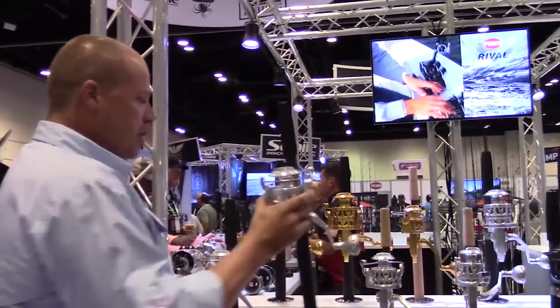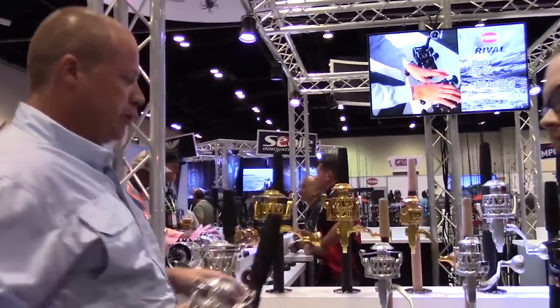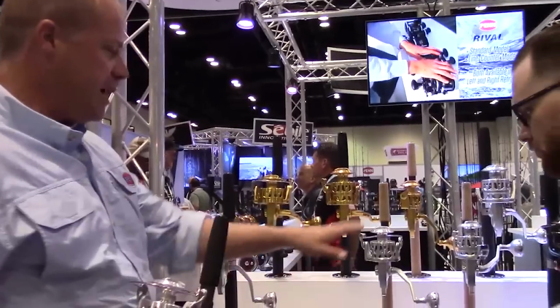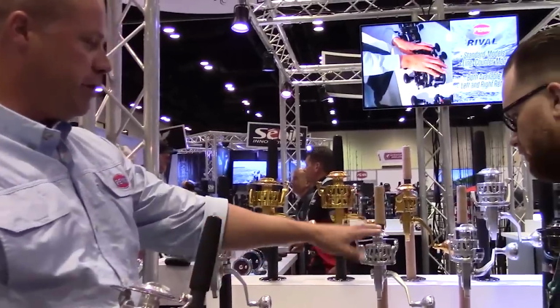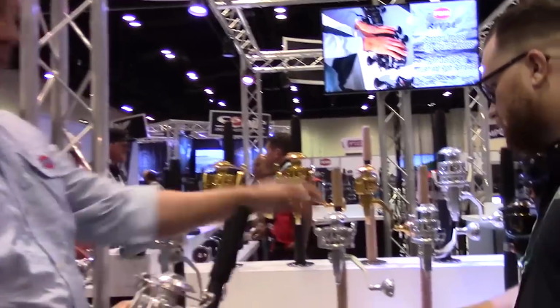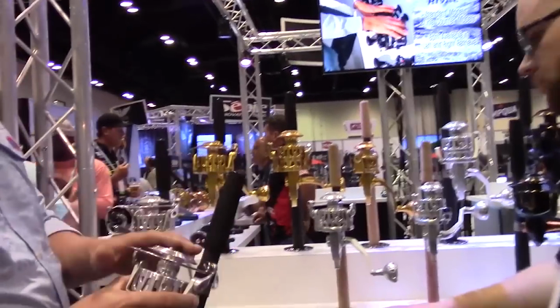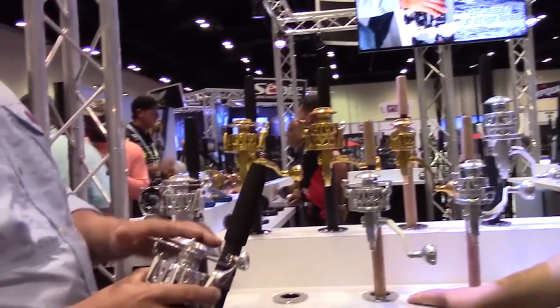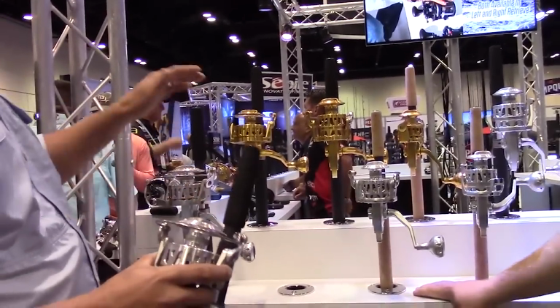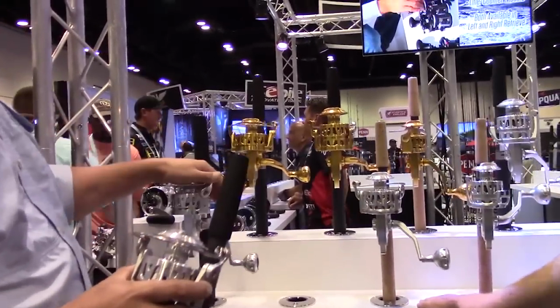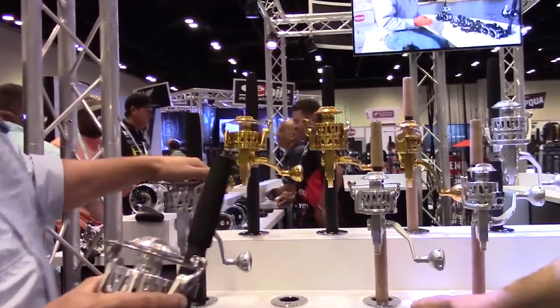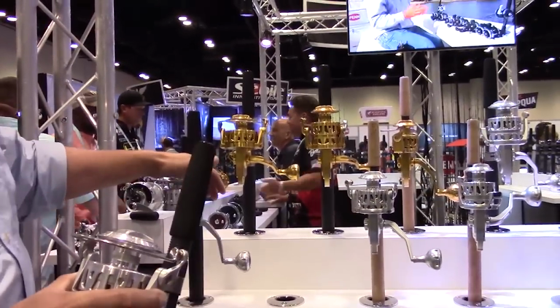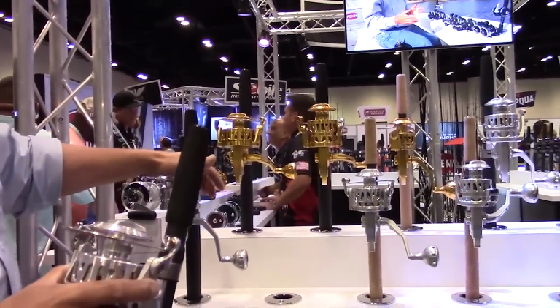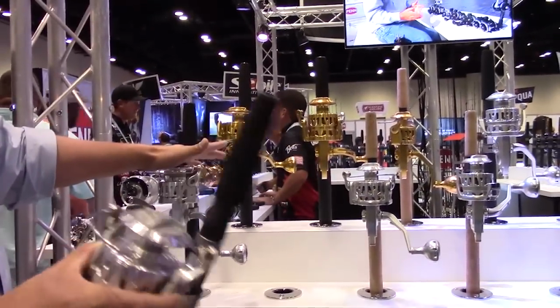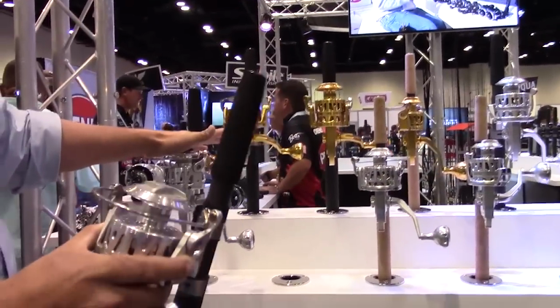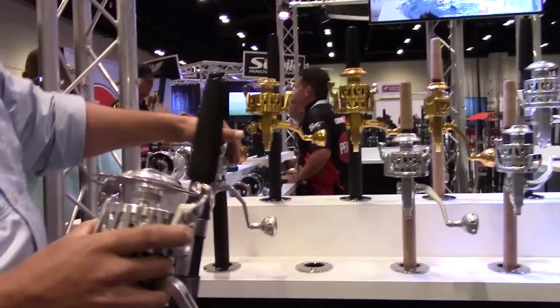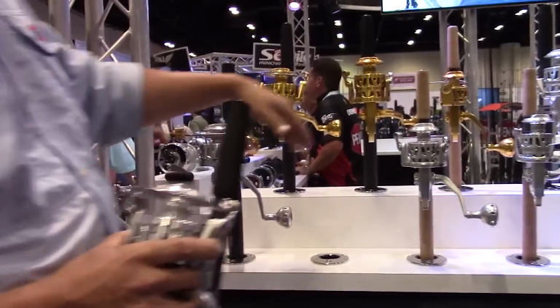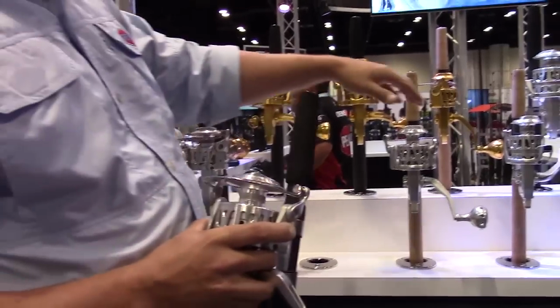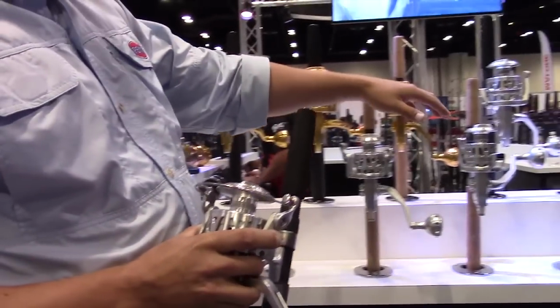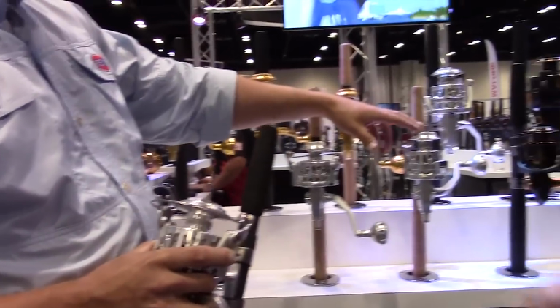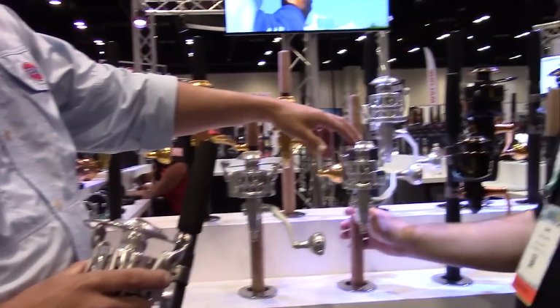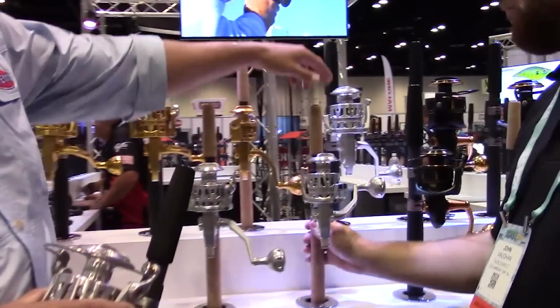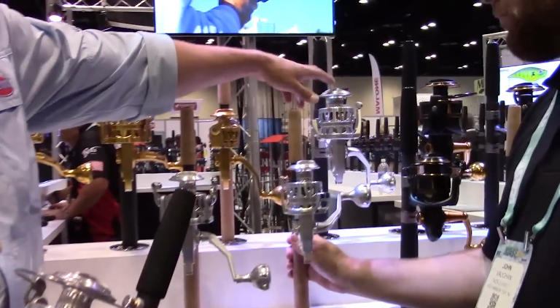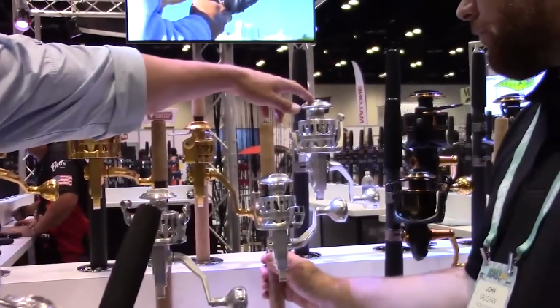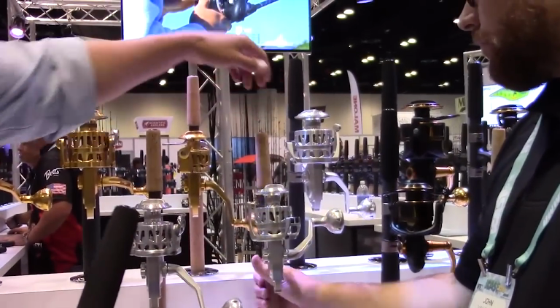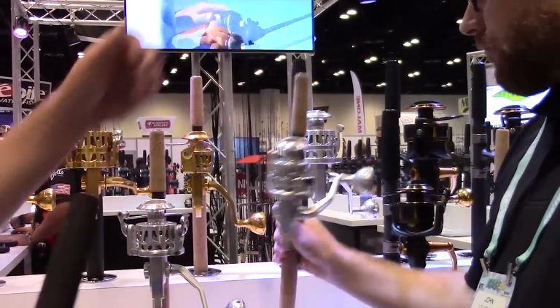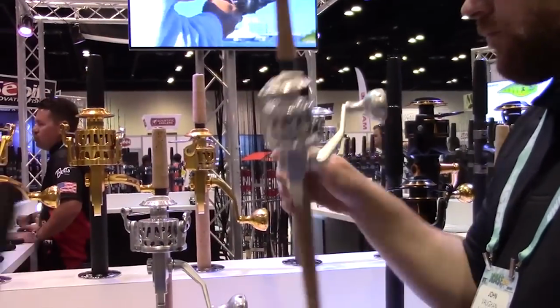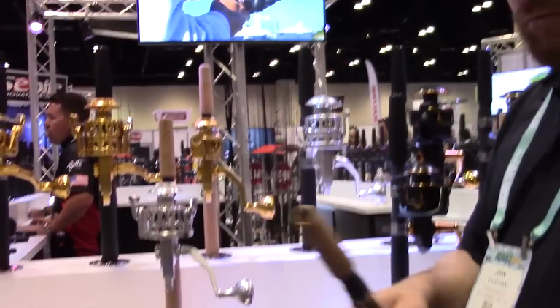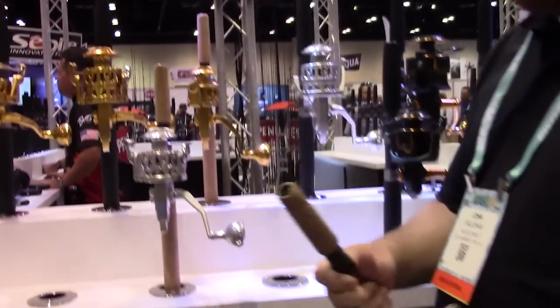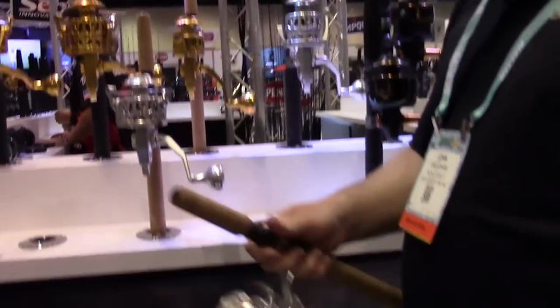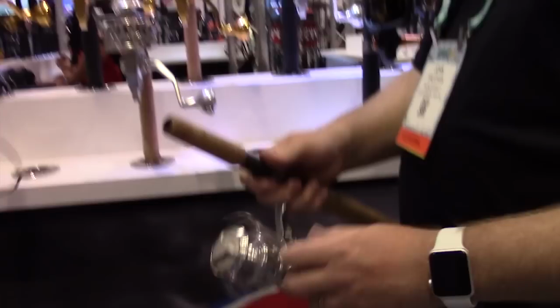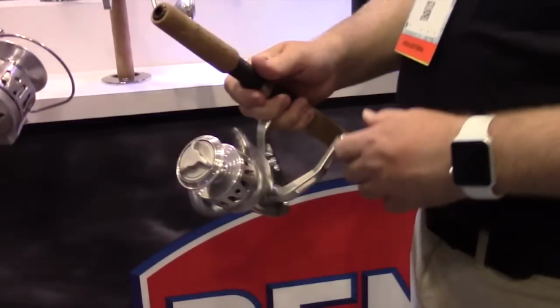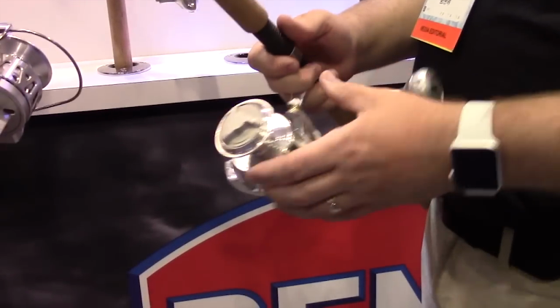So we're doing three sizes: the 5500, 7500, and the 9500 — same sizes as before. You can also see we're doing two baitless versions. We're doing the 5500 and 7500 in baitless. Those are only offered in silver.